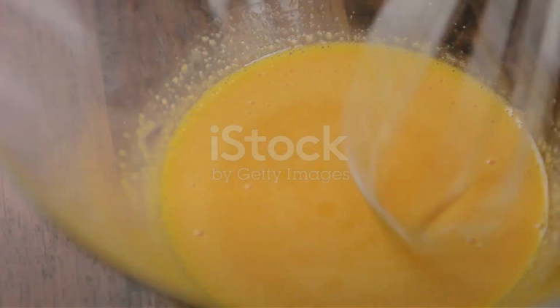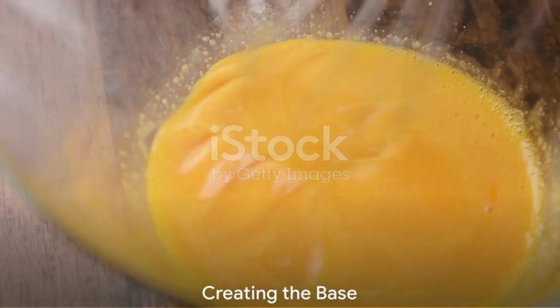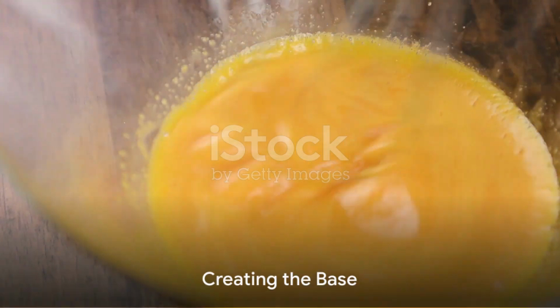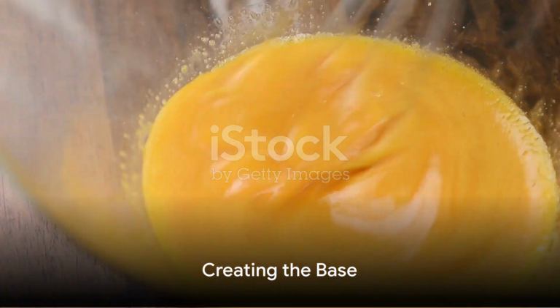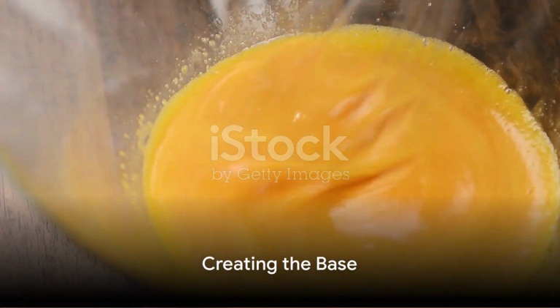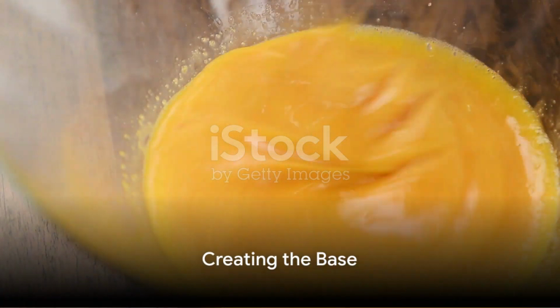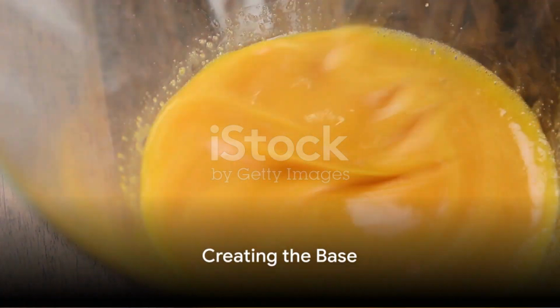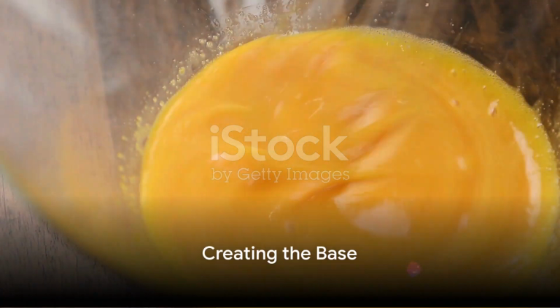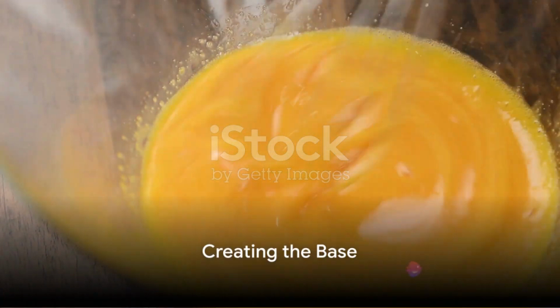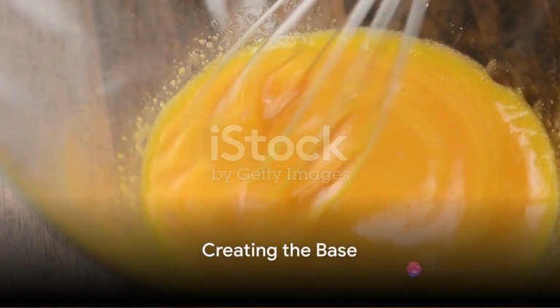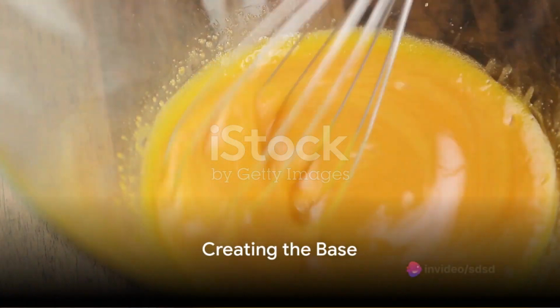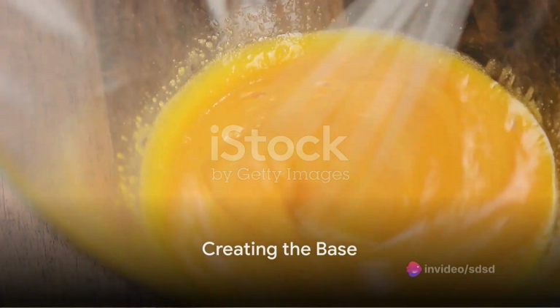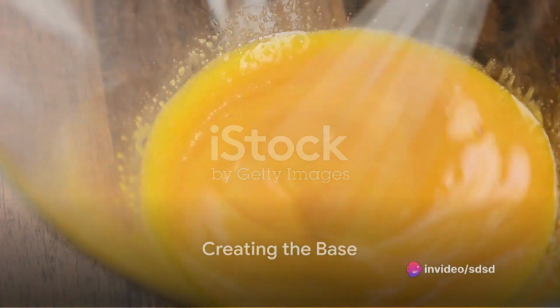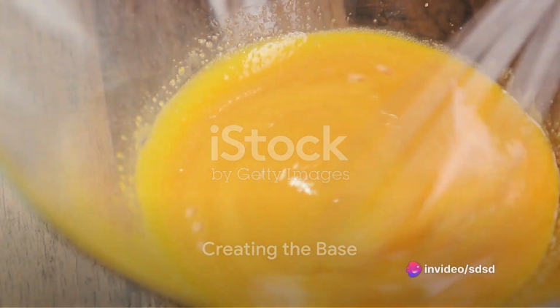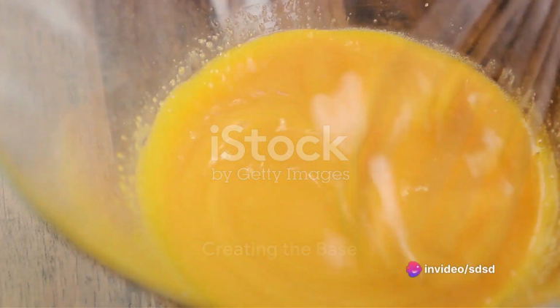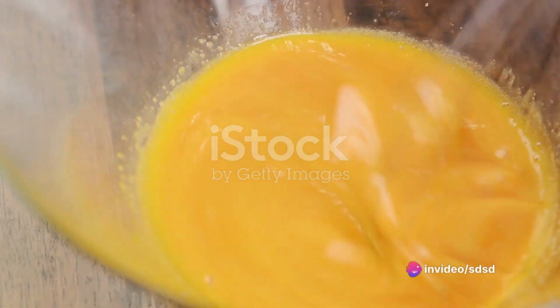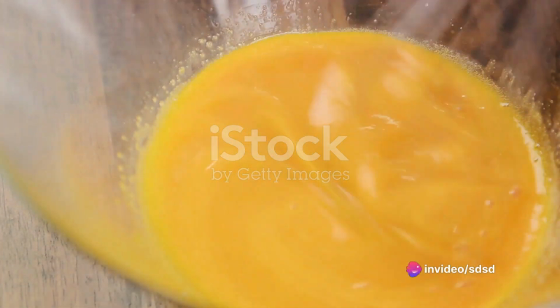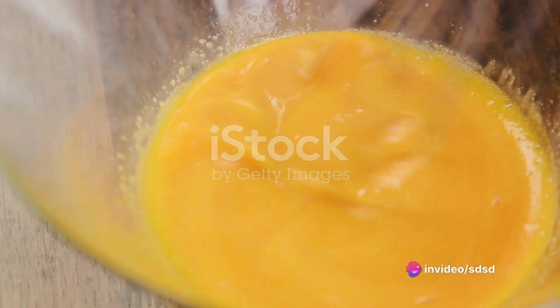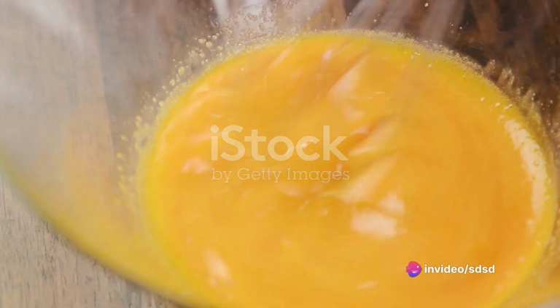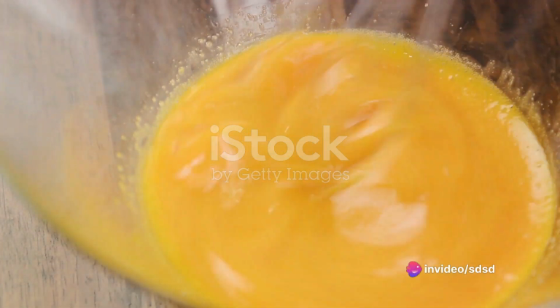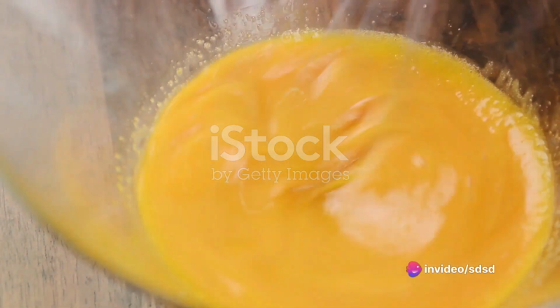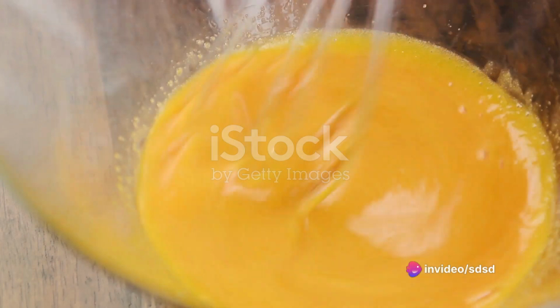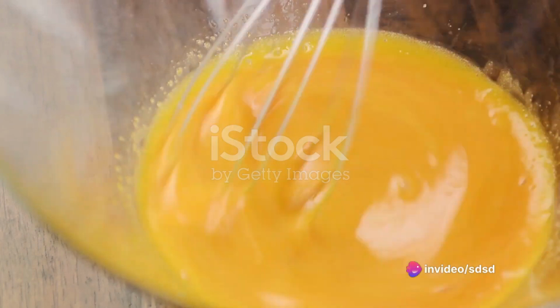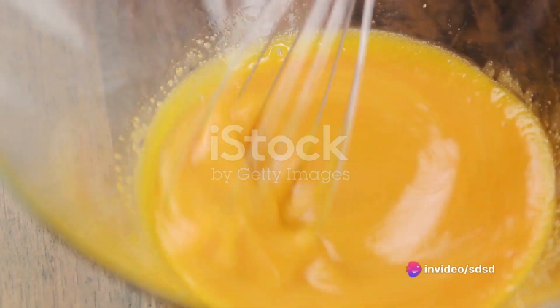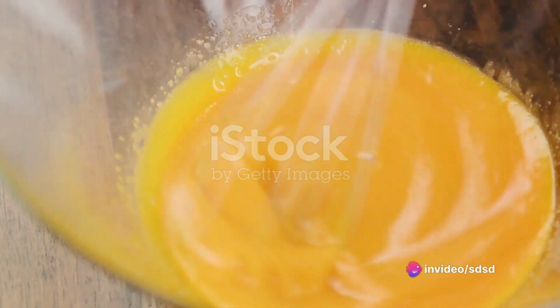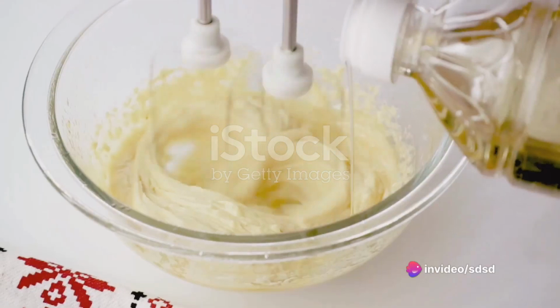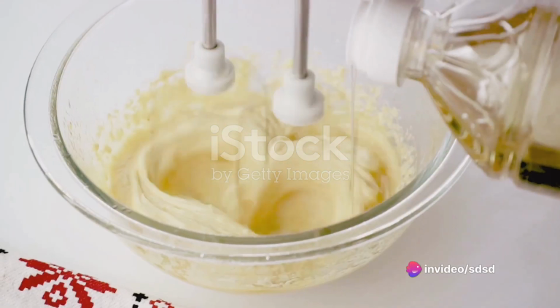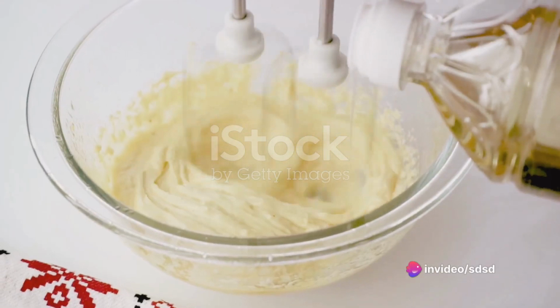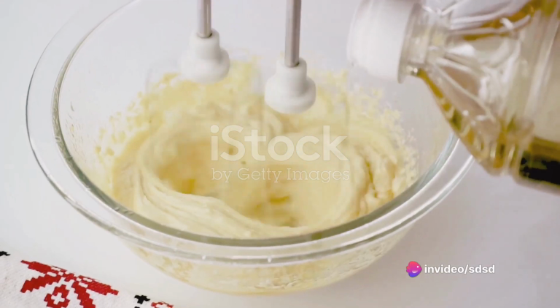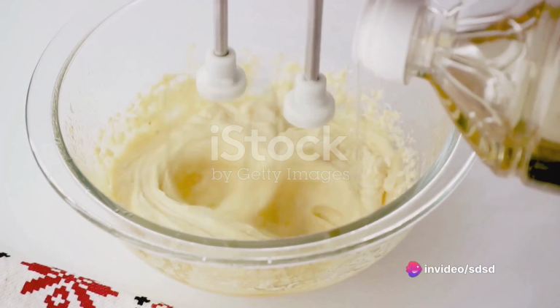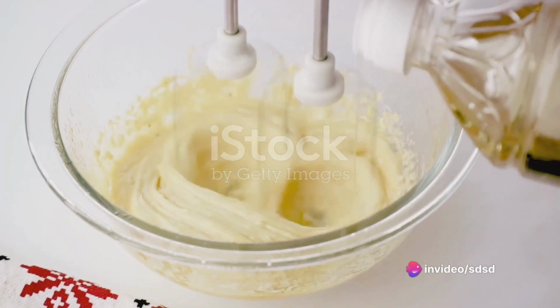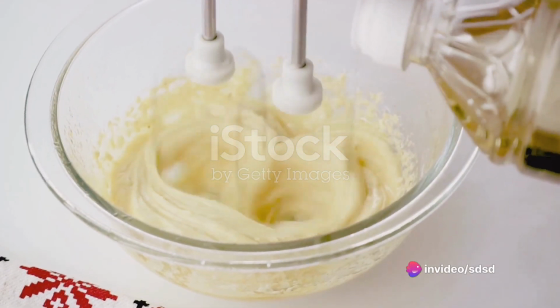Start by placing the egg yolks and Dijon mustard into a bowl. Give them a good mix until they're well combined. This forms the base of your mayonnaise.